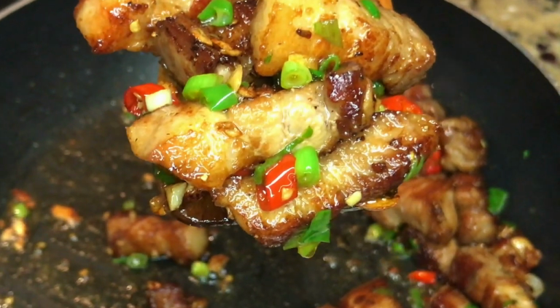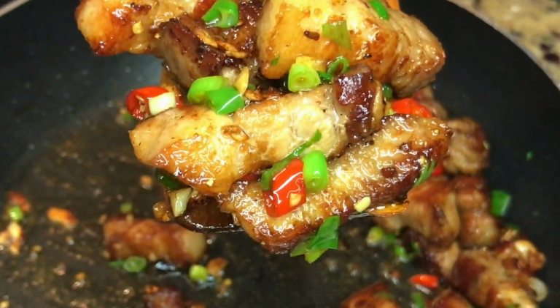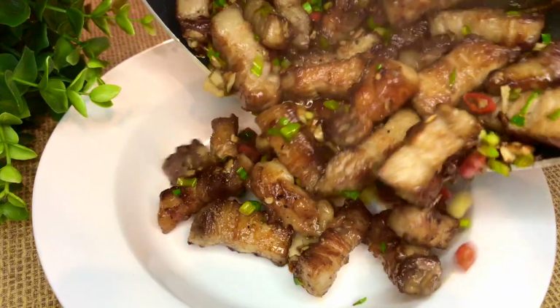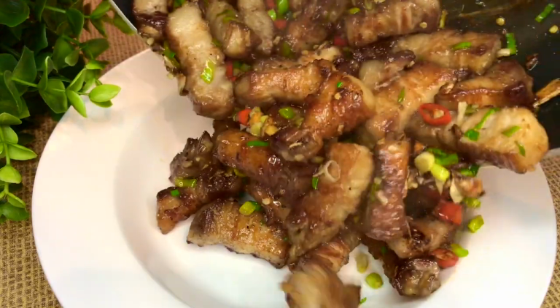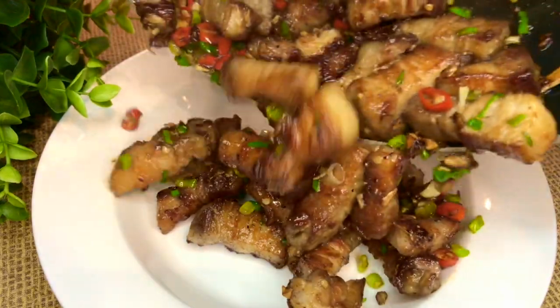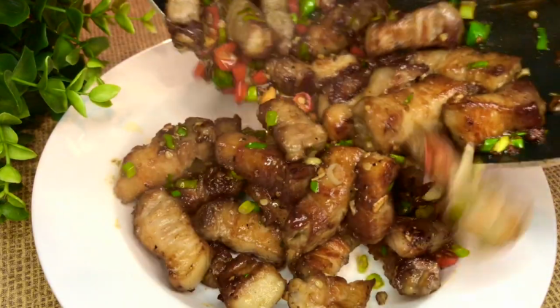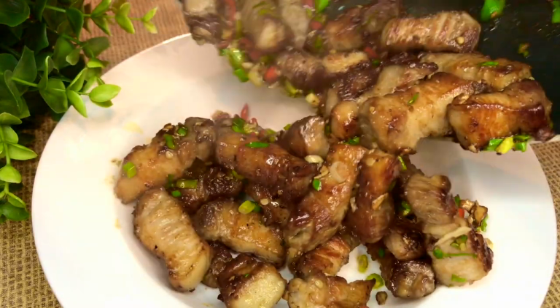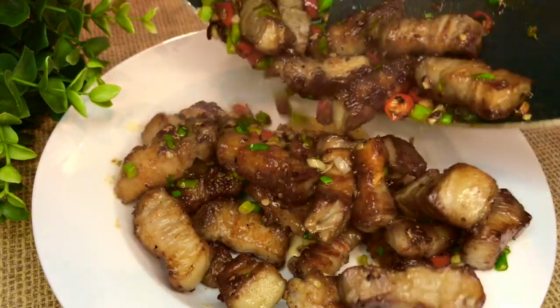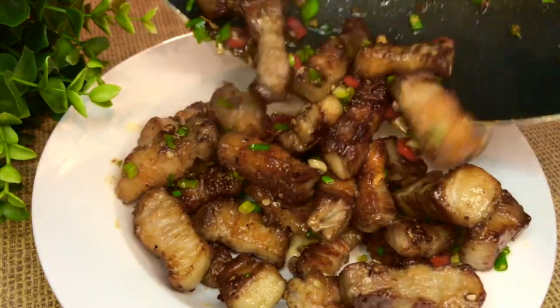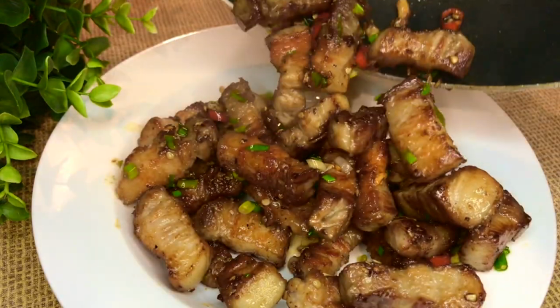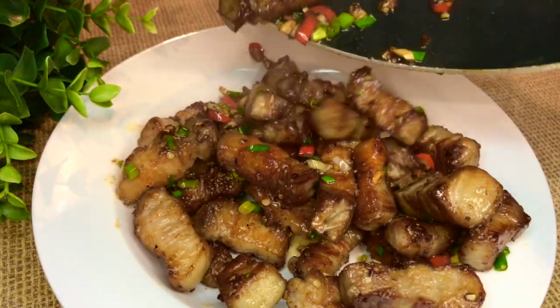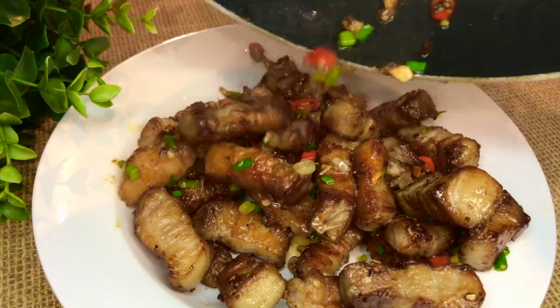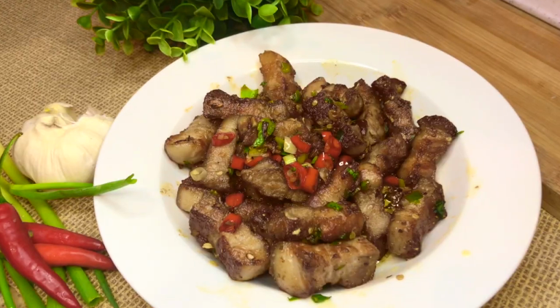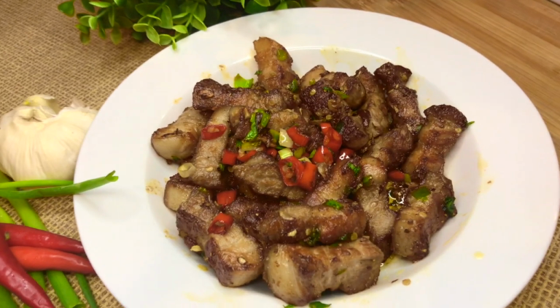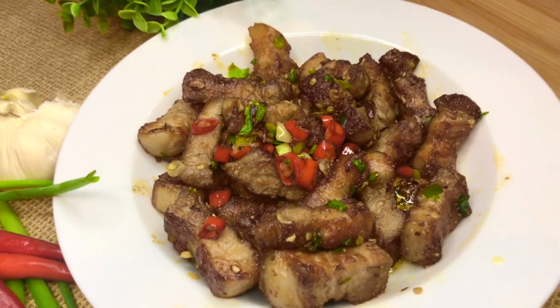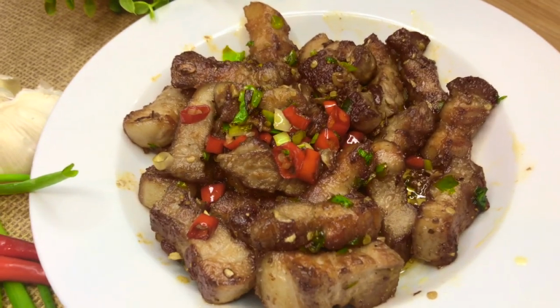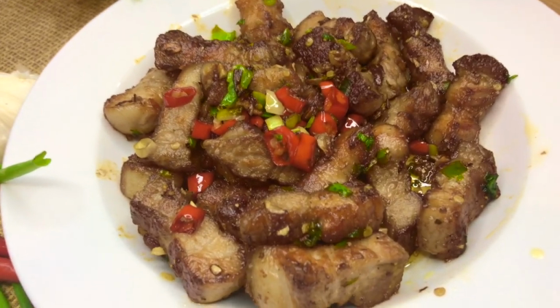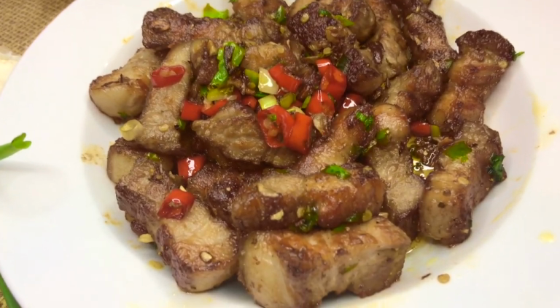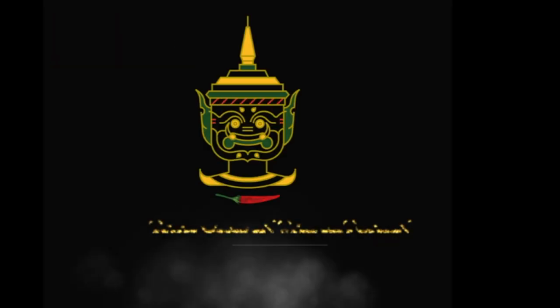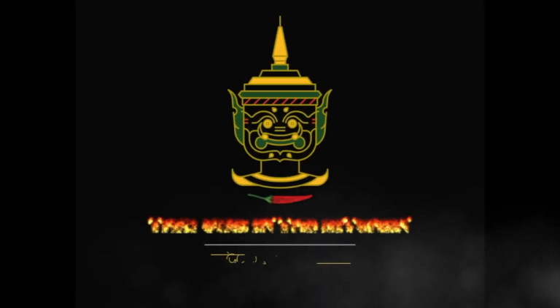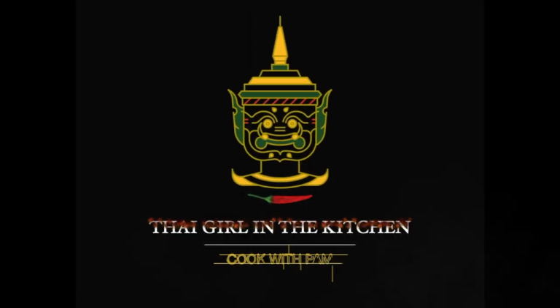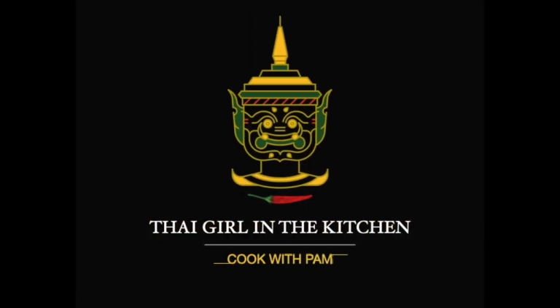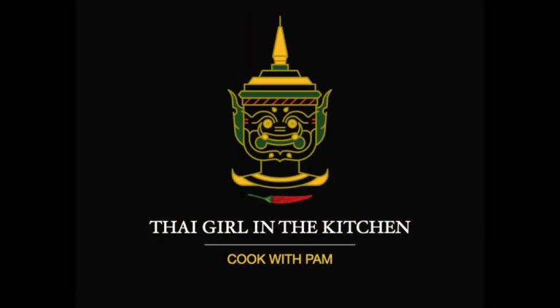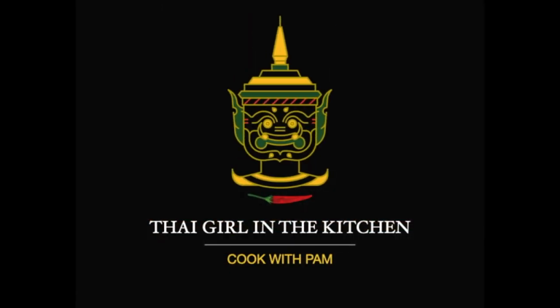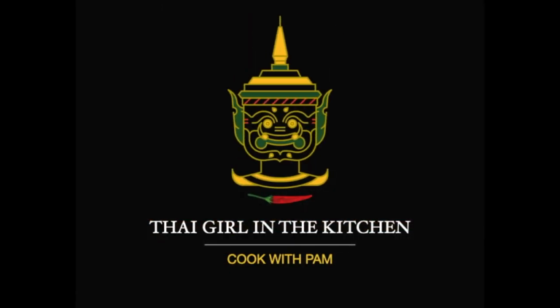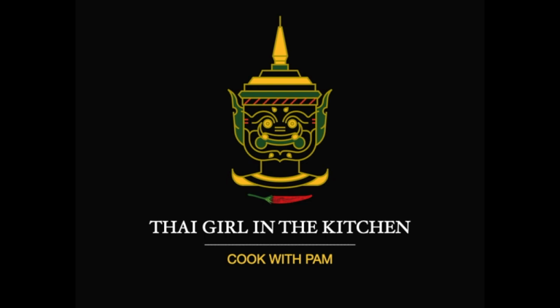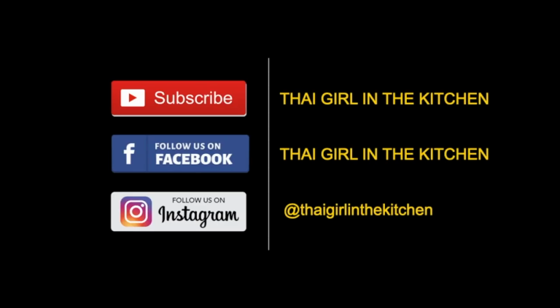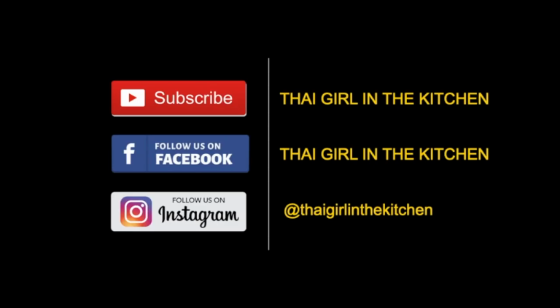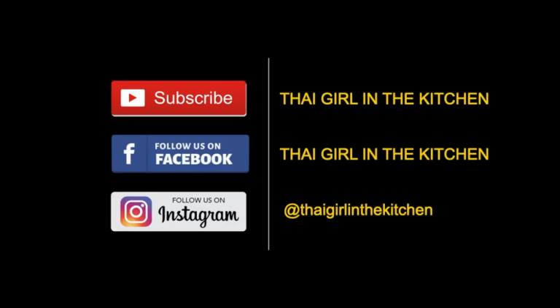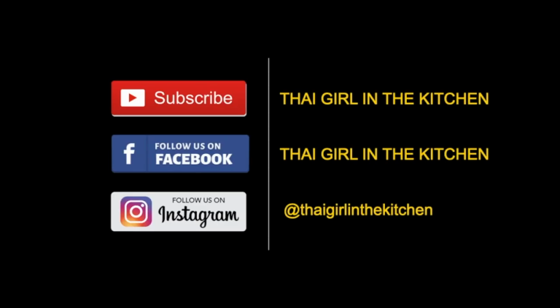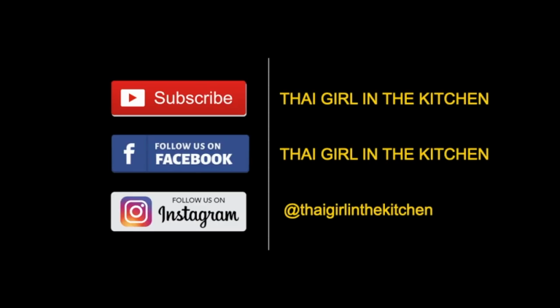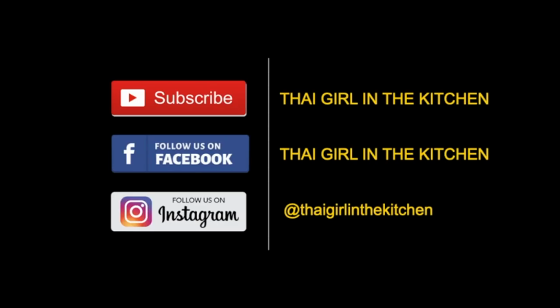Hello everyone! Glad to see you again in Tiger in the Kitchen. If it's your first time, welcome! My name is Pam. Lovely to have you here. I'm sharing Thai recipes twice a week, so if you like Thai food, please consider subscribing and don't forget to hit the bell button.